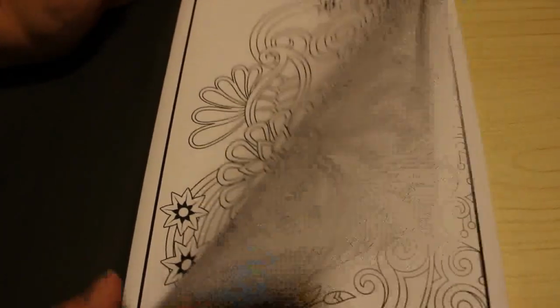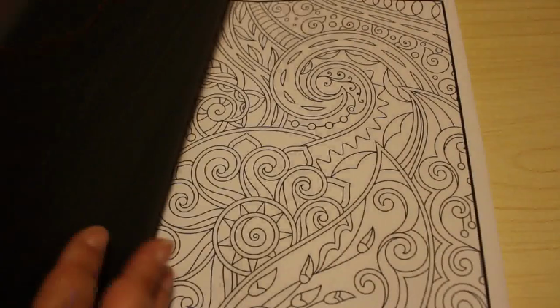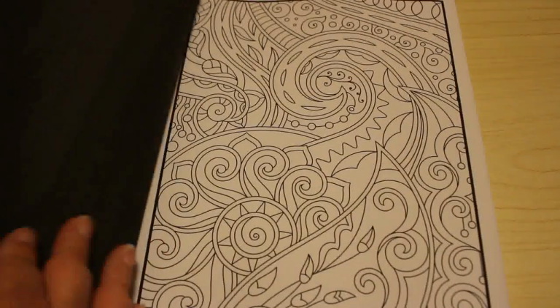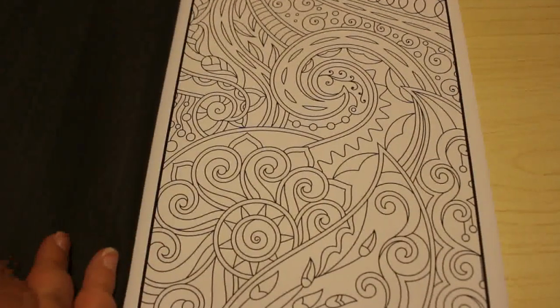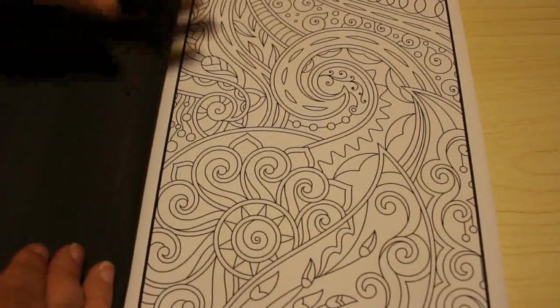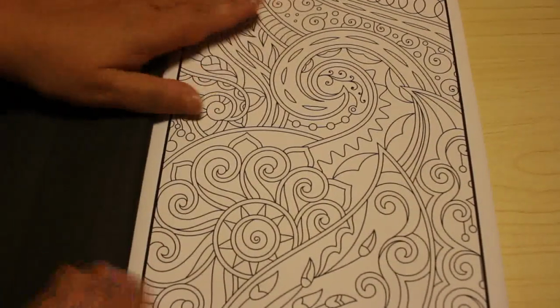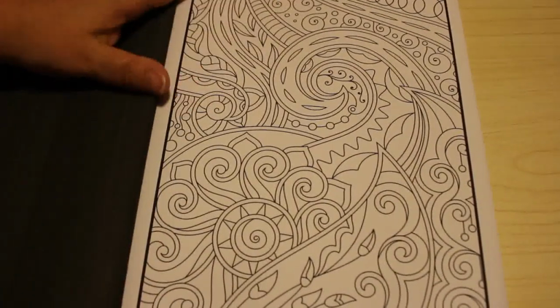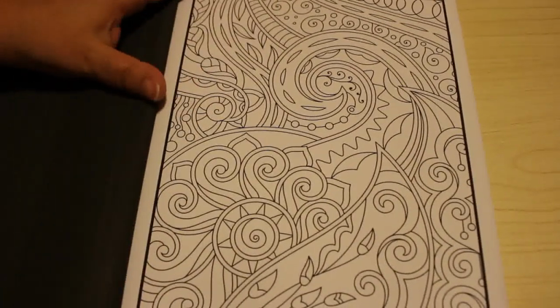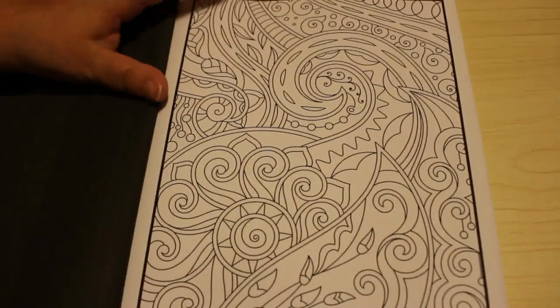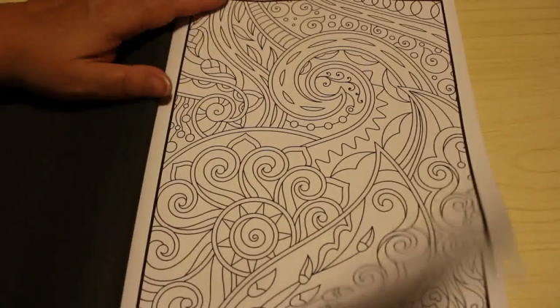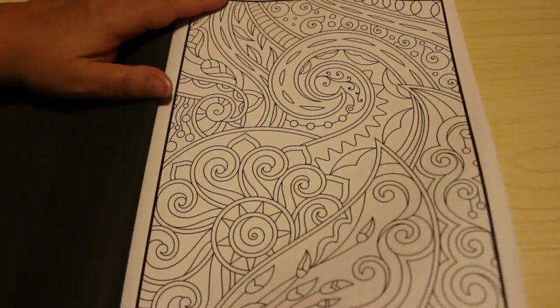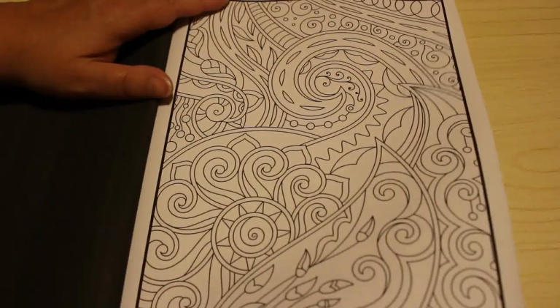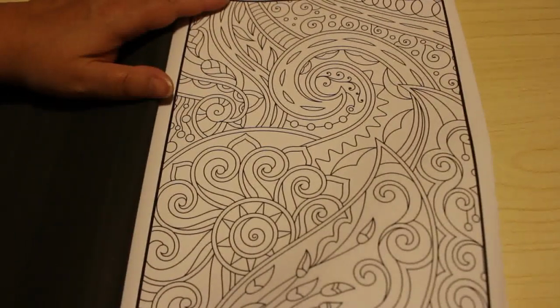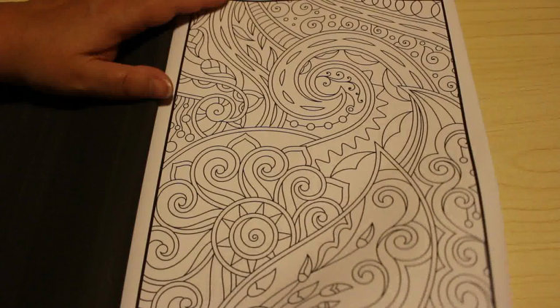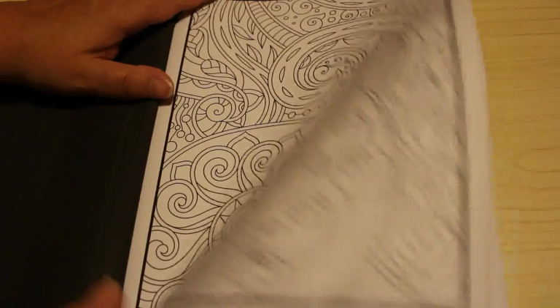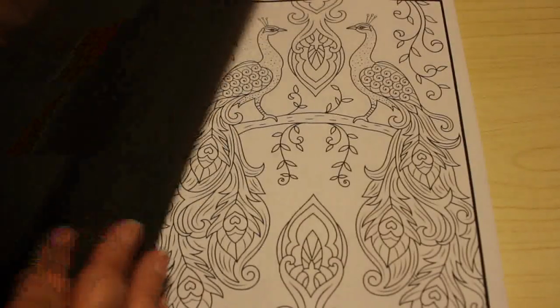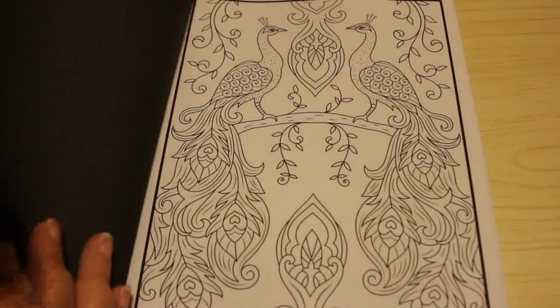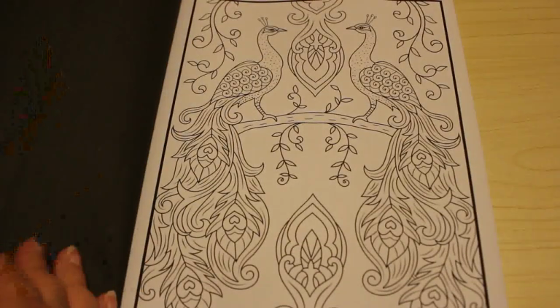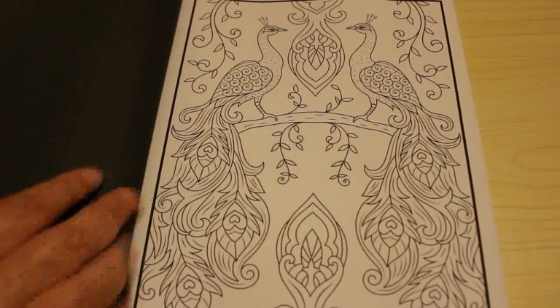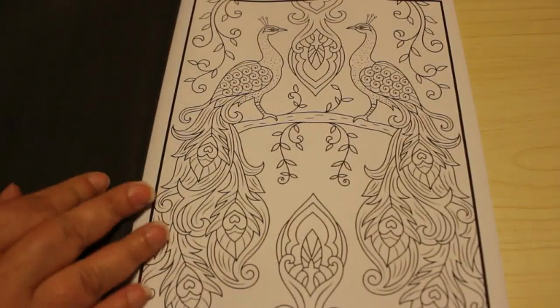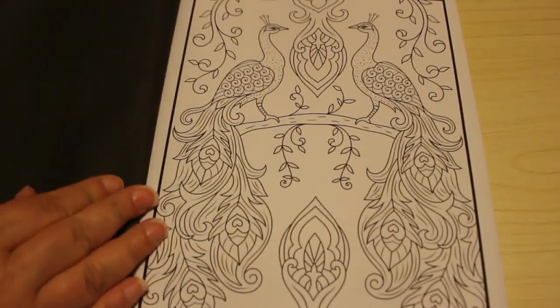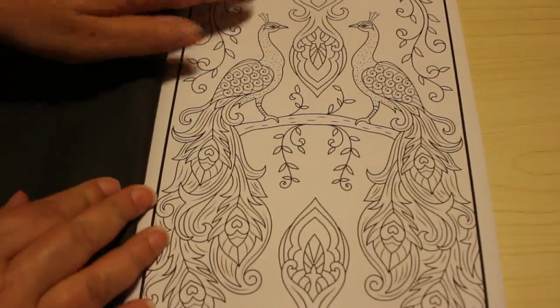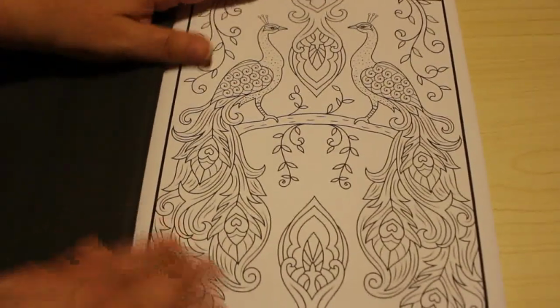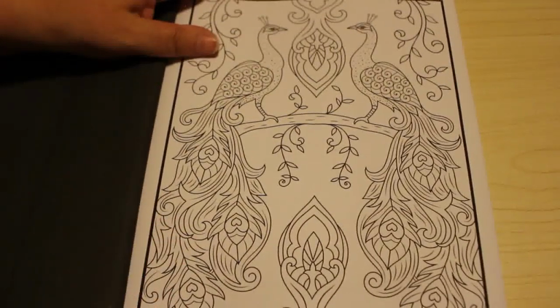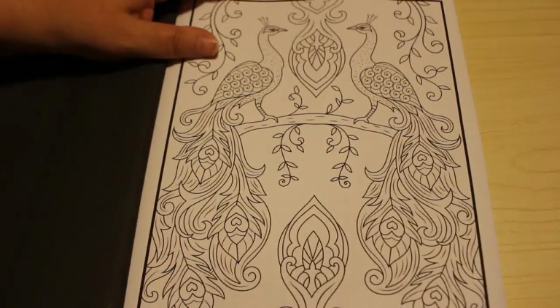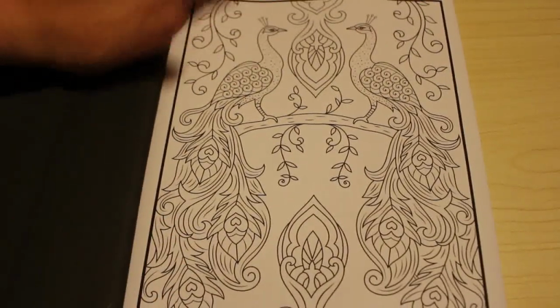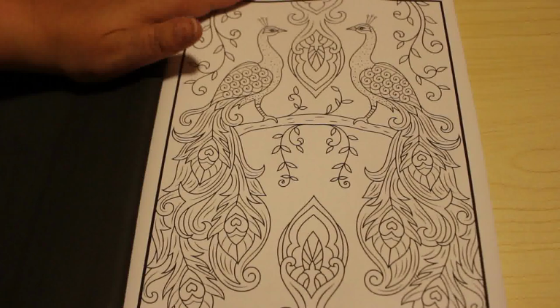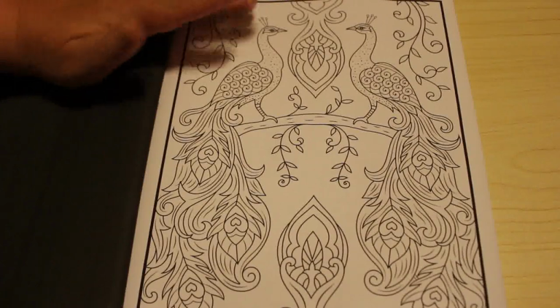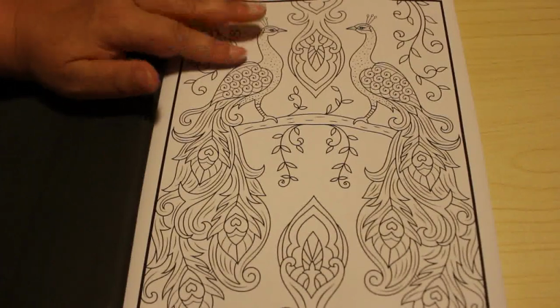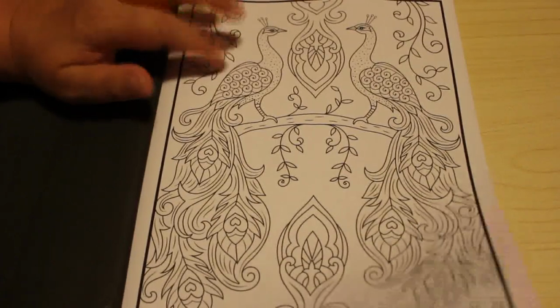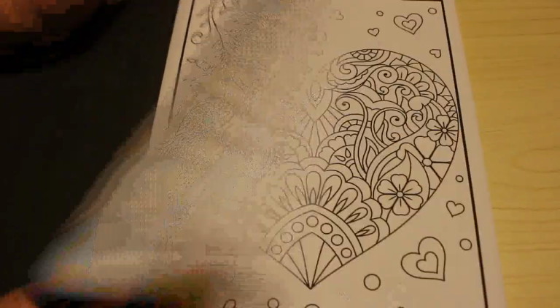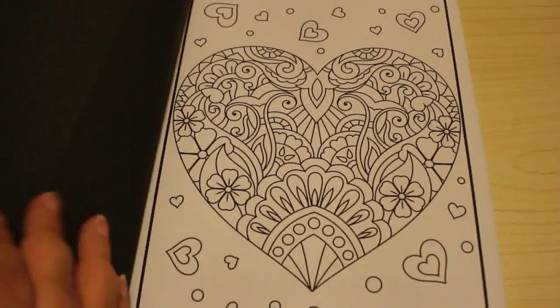You could colour in this one with gel pens, felt pens, pencils, crayons — anything you want. I love these sort of patterny books because they're just nice to sit and colour in bed.